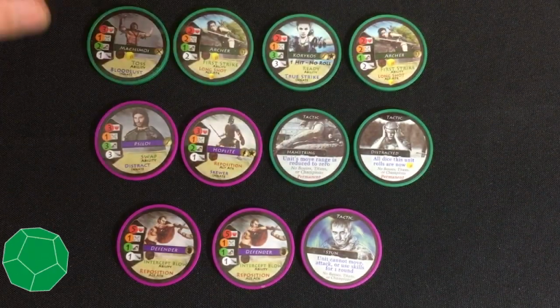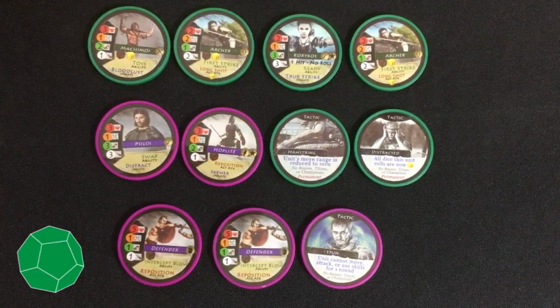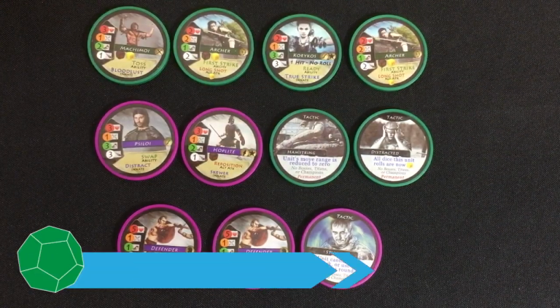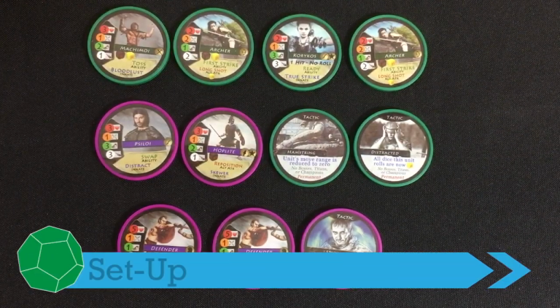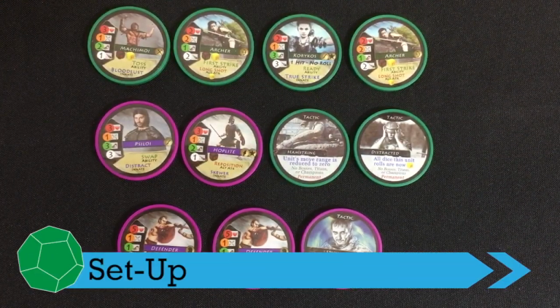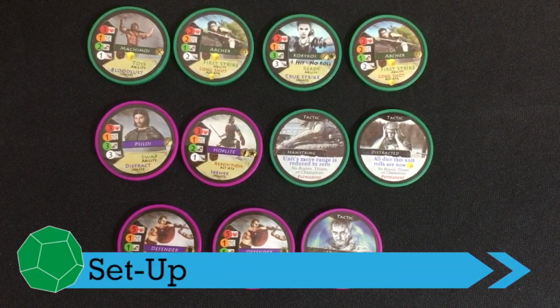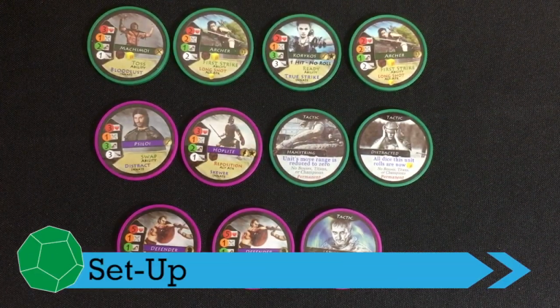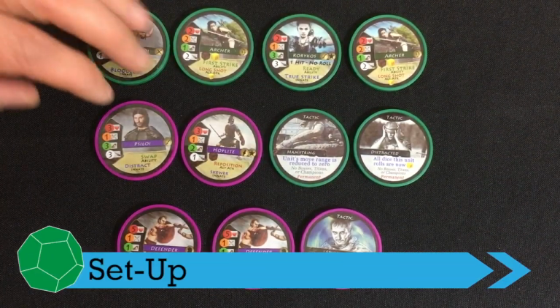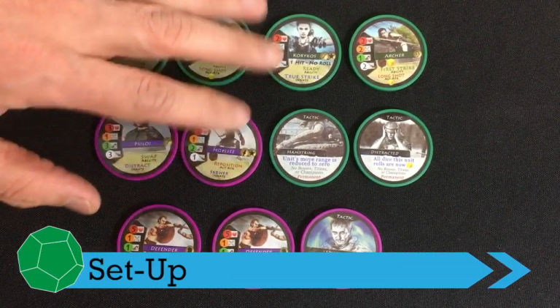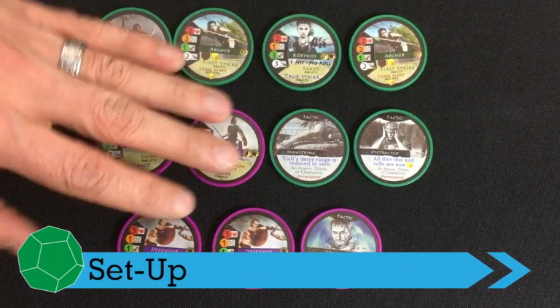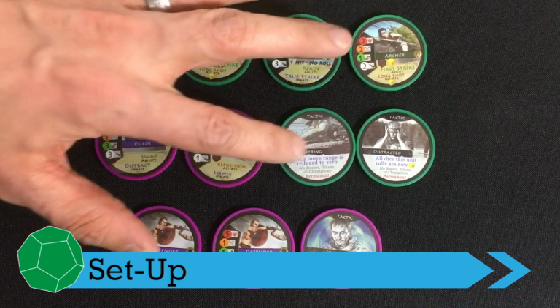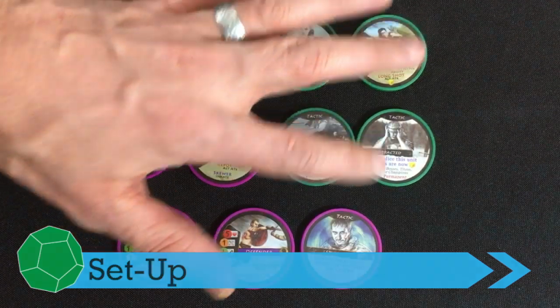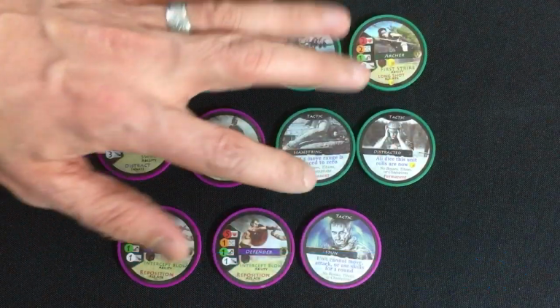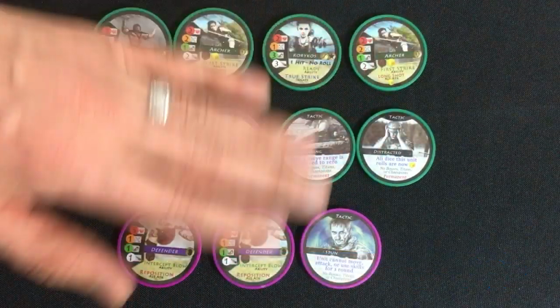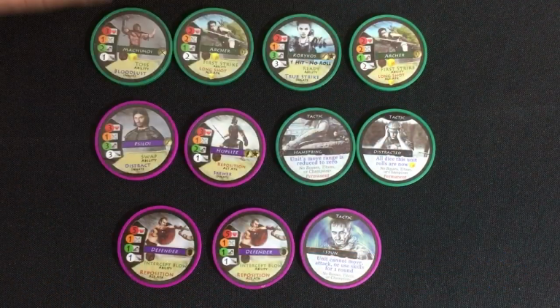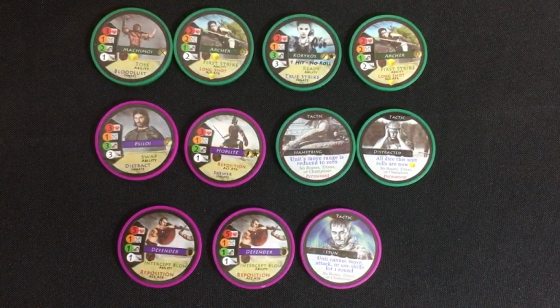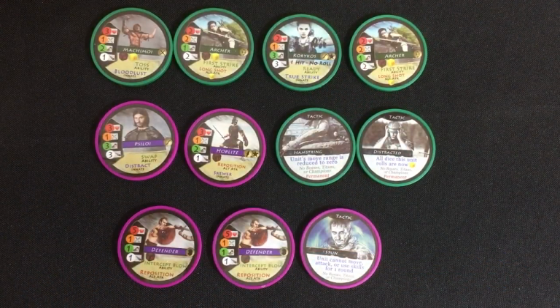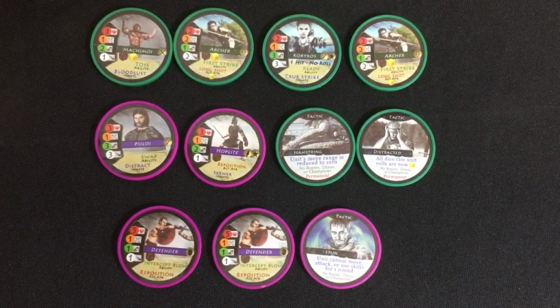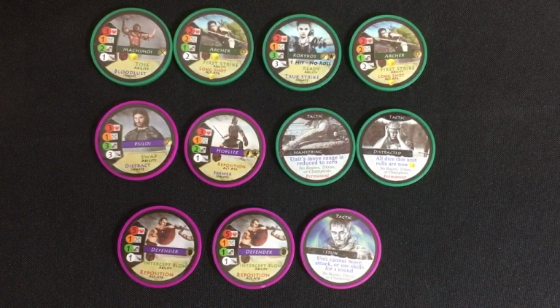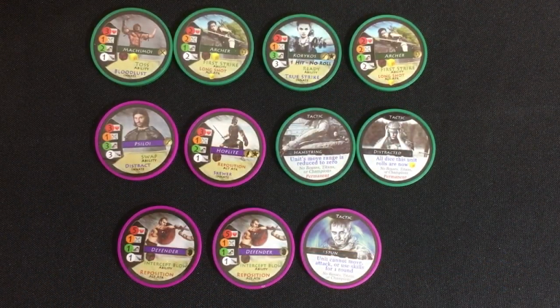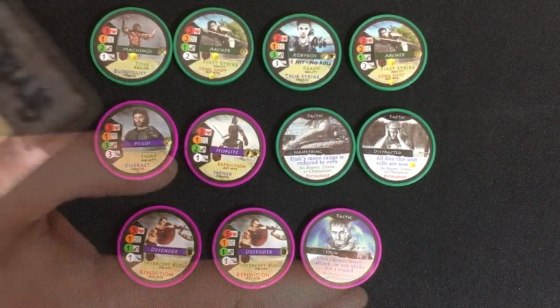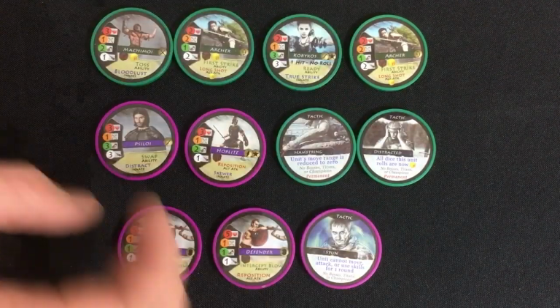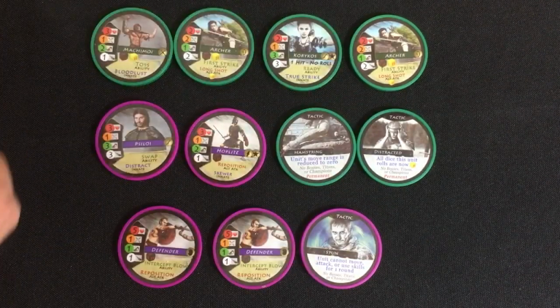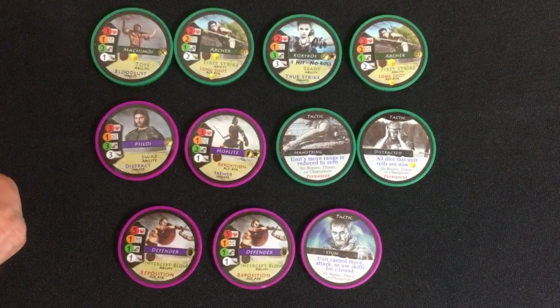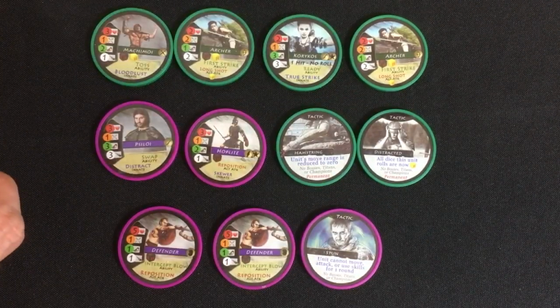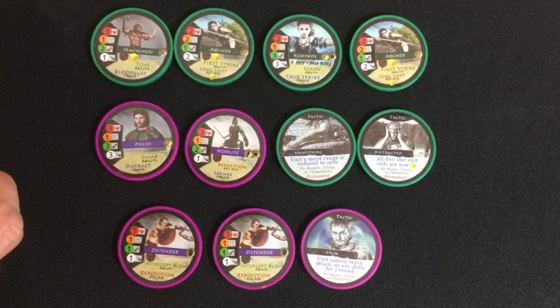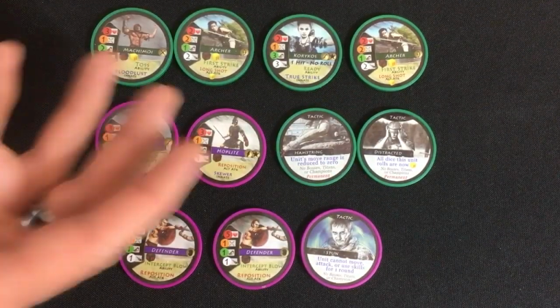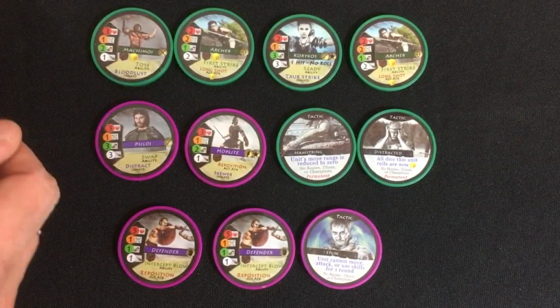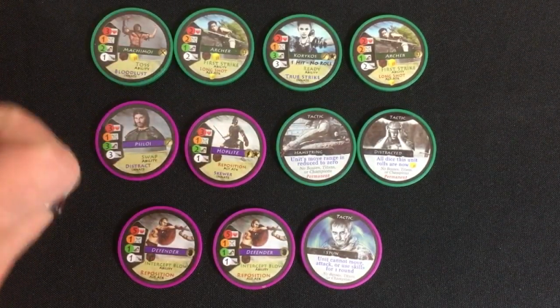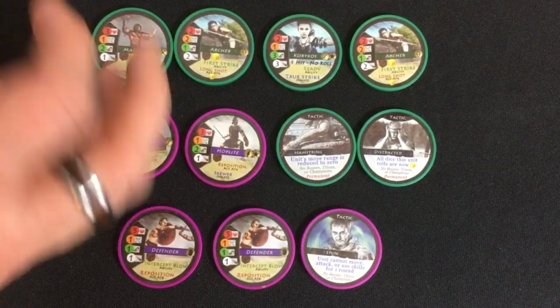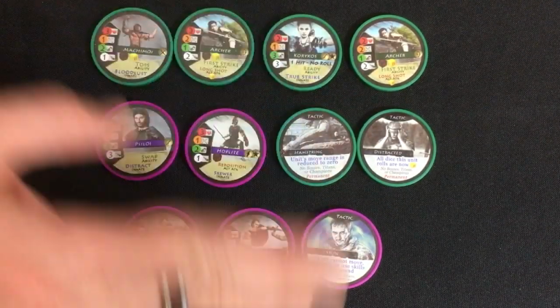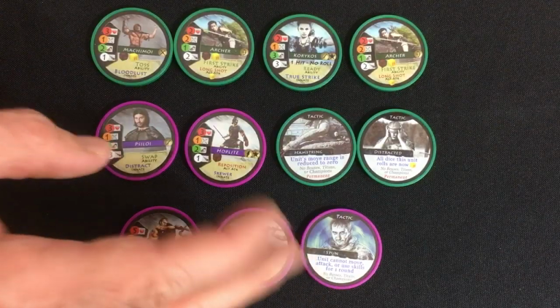As a draft, you pick six units and/or tactics. Most of these are units; the ones with no numbers on the side are tactics, which have little one-time special abilities. Usually you can draft from the full set of over 20 chips, and if you own the other sets like I do, you can draft from even more.